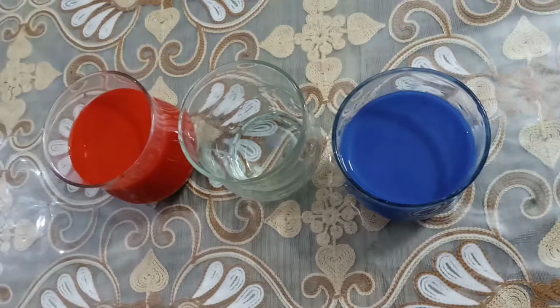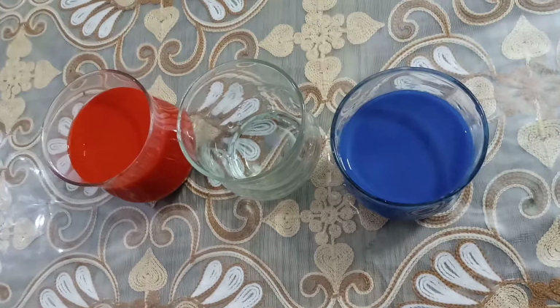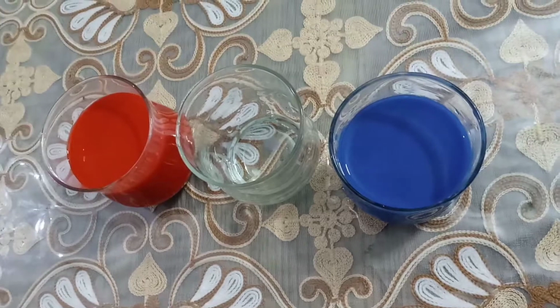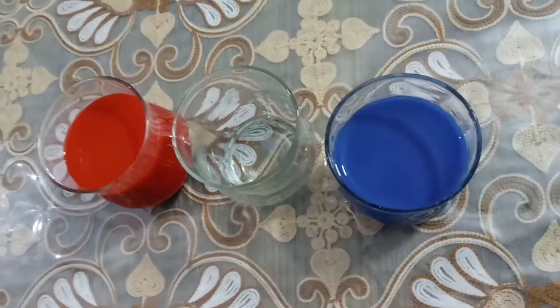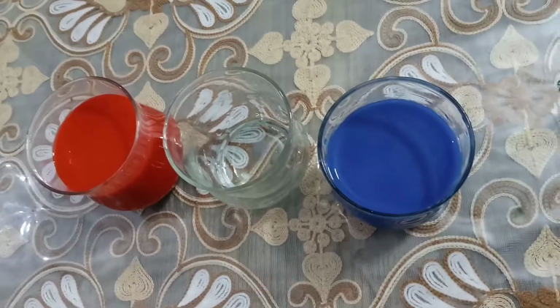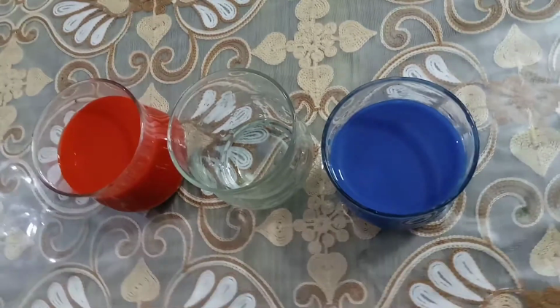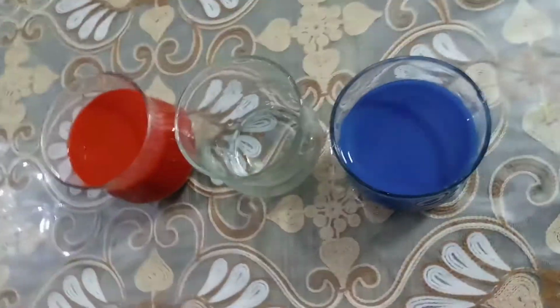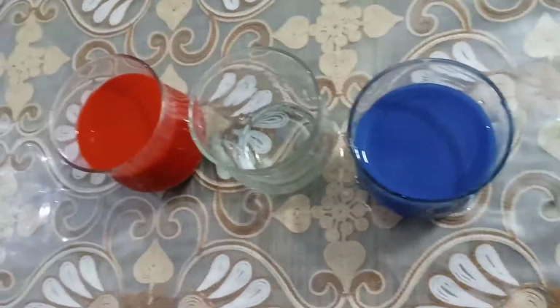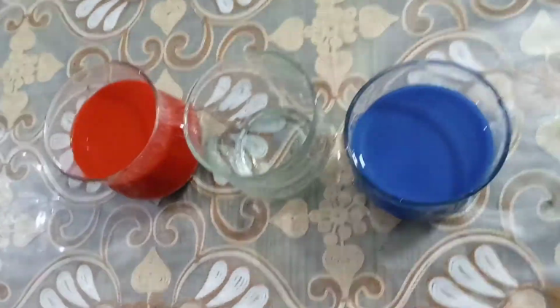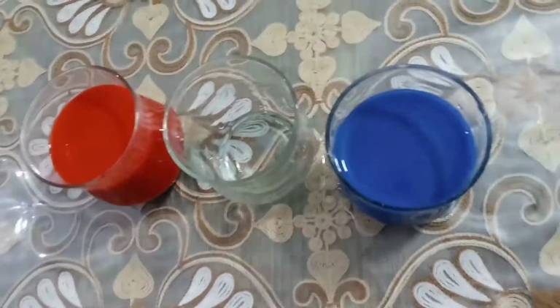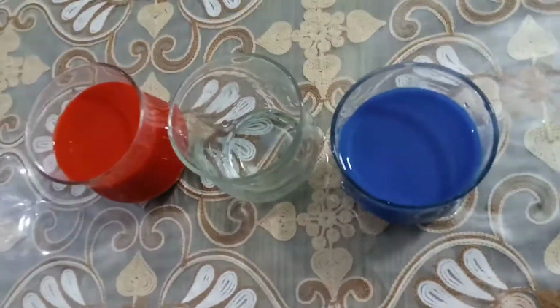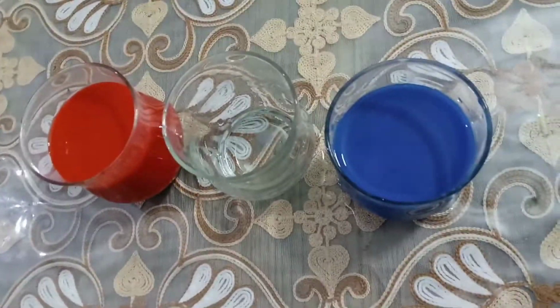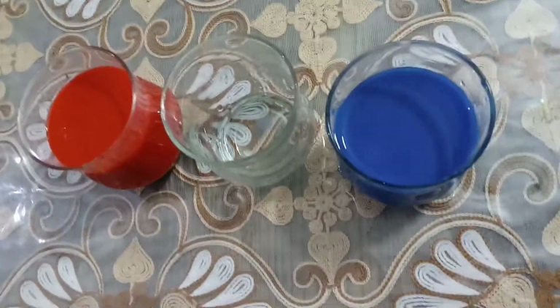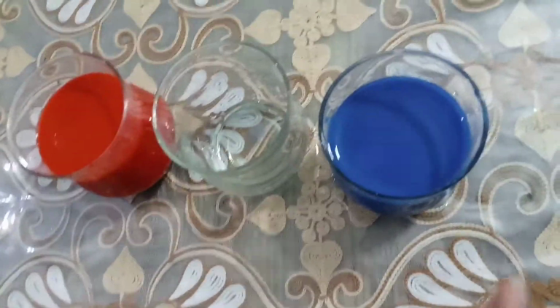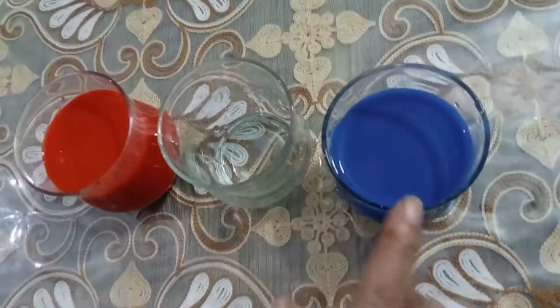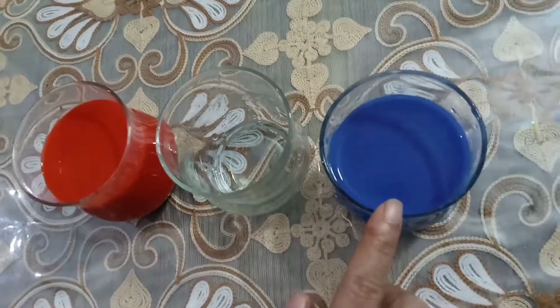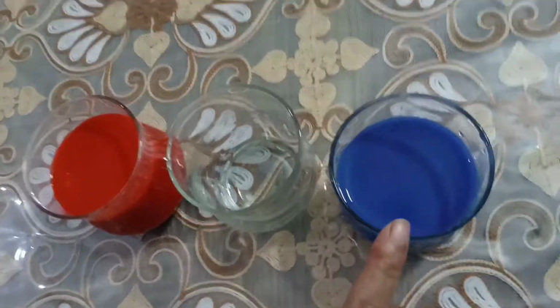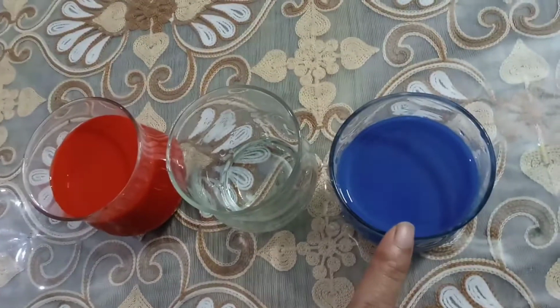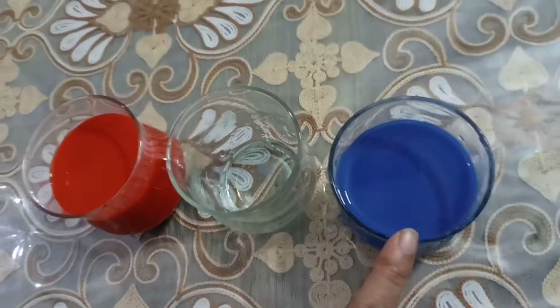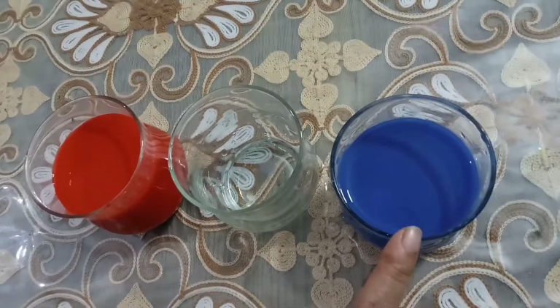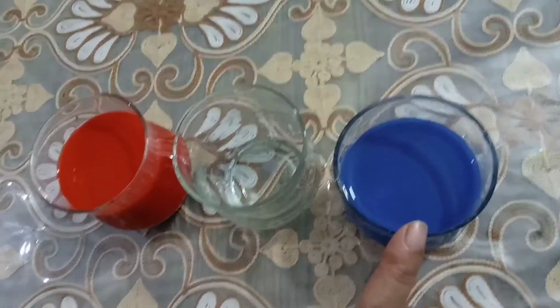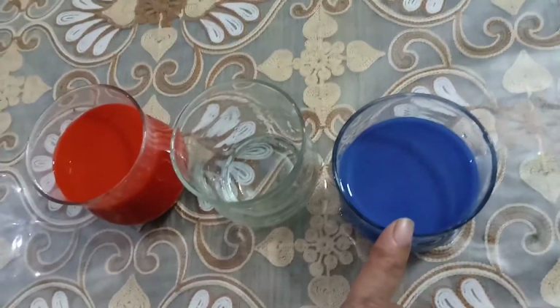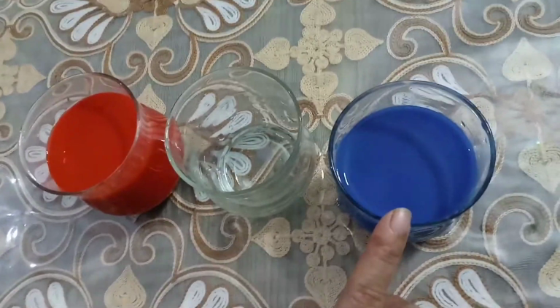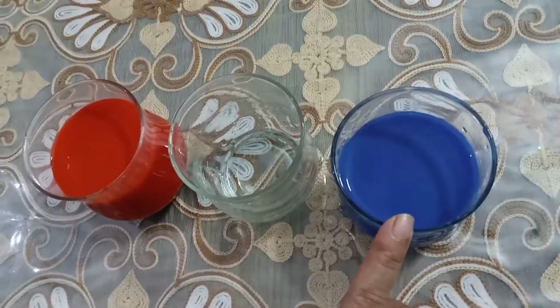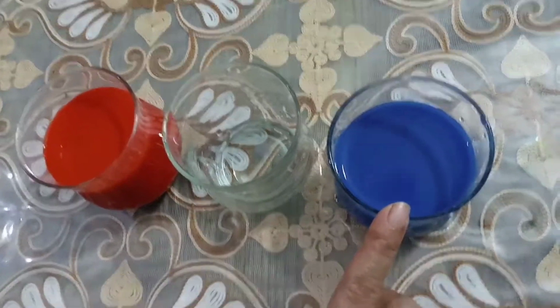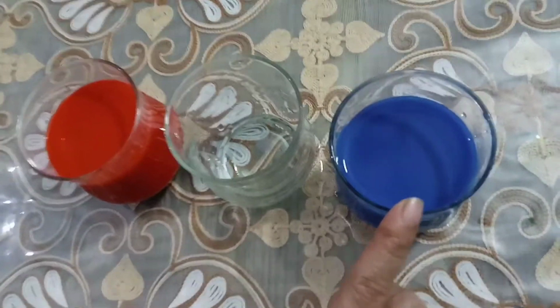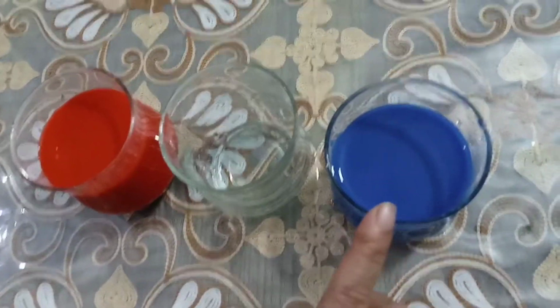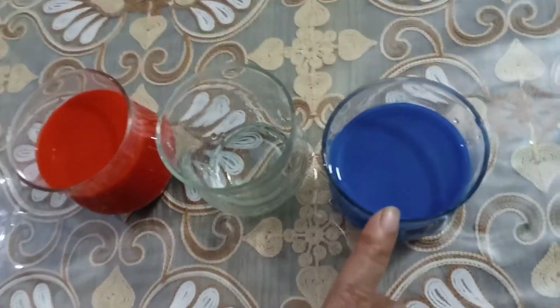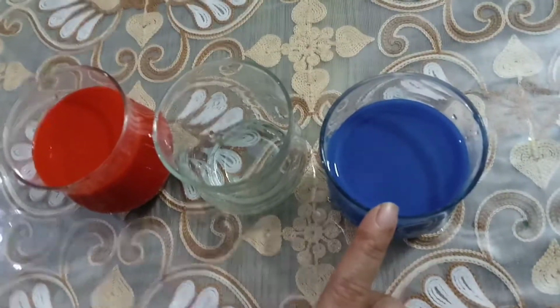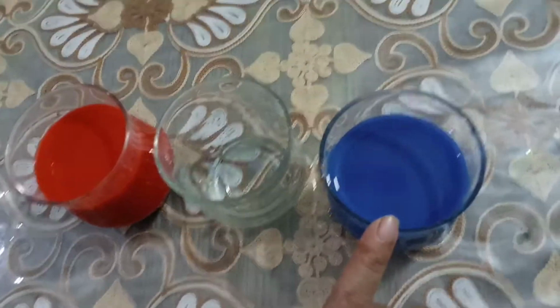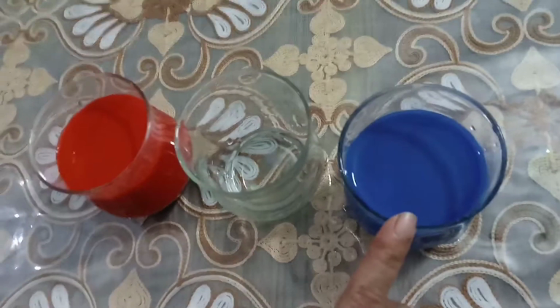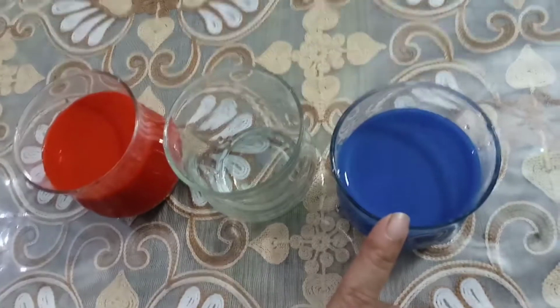Children, let's do the activity. Find something new. What color is this? This is blue color, and this is a primary color.